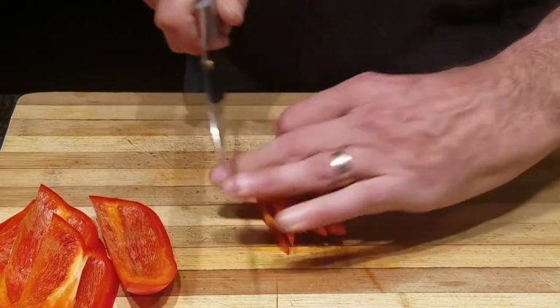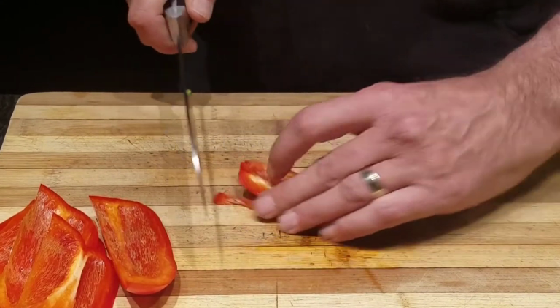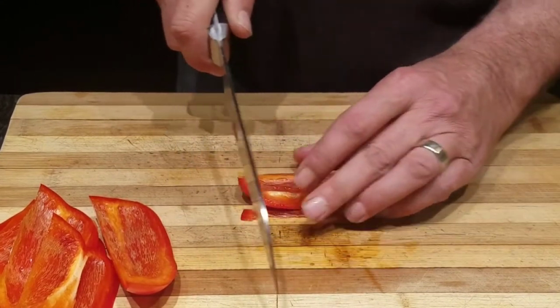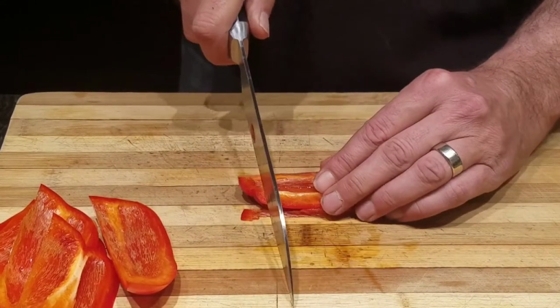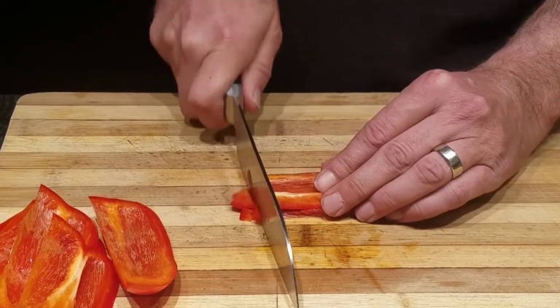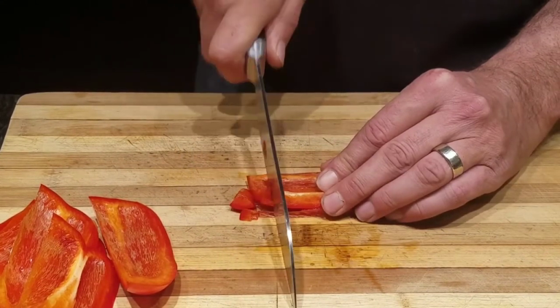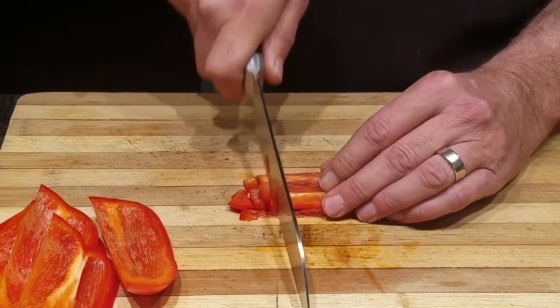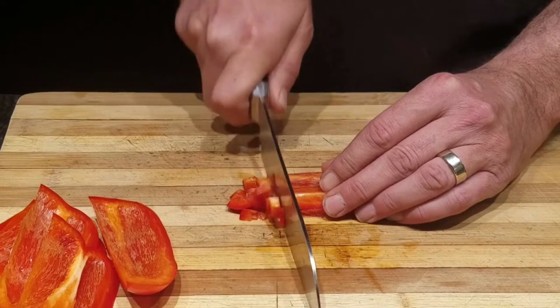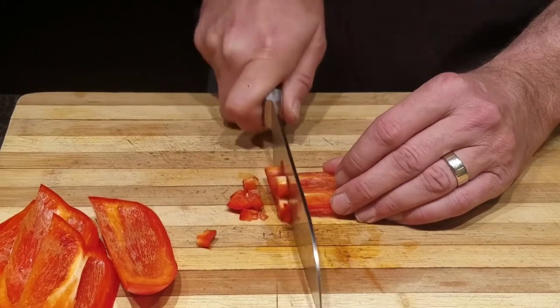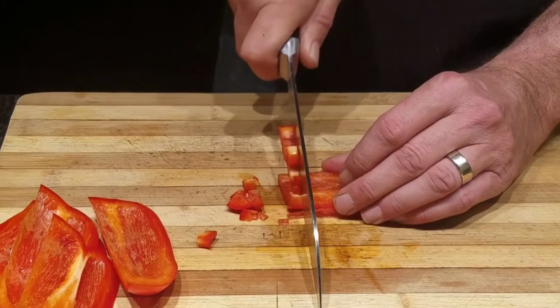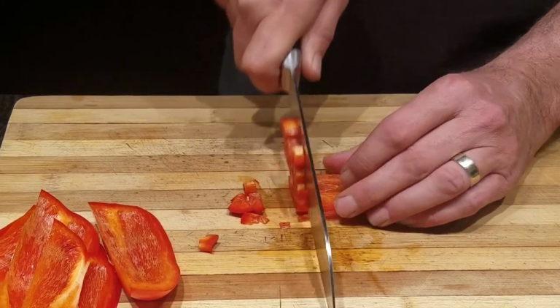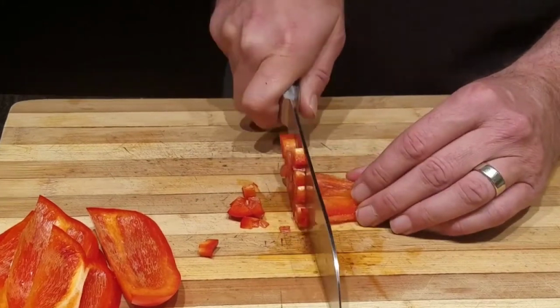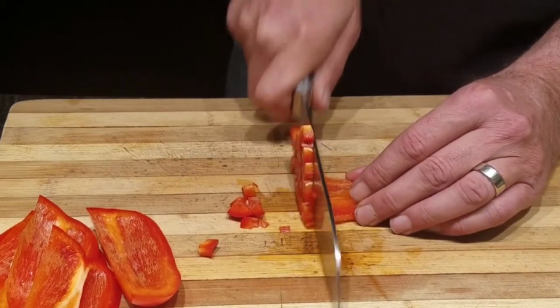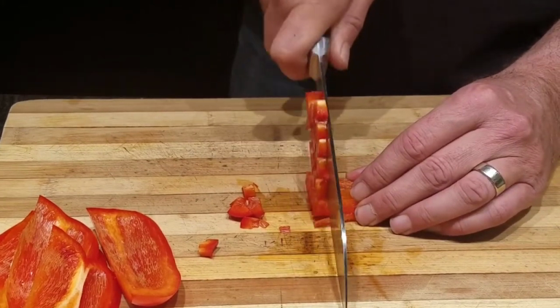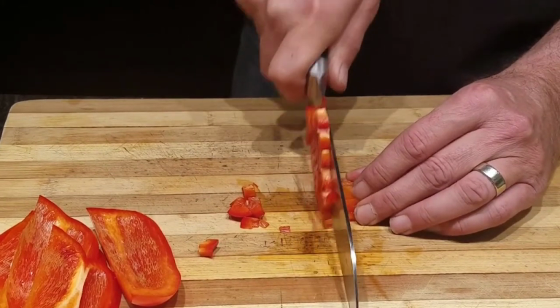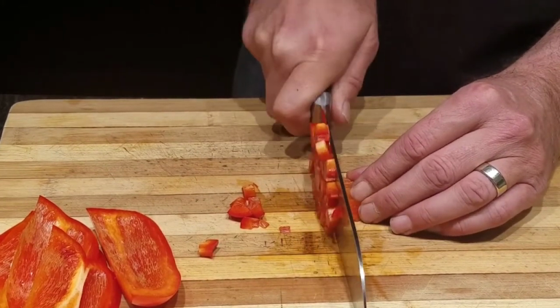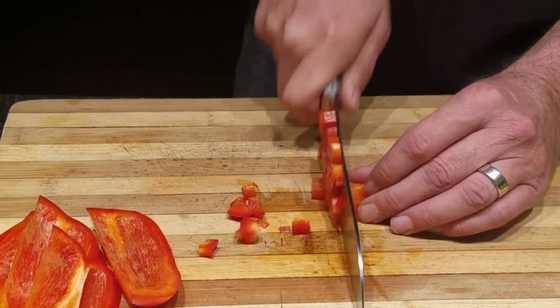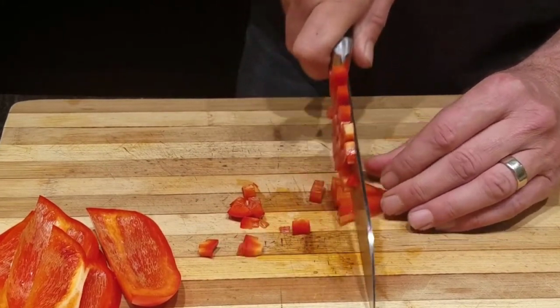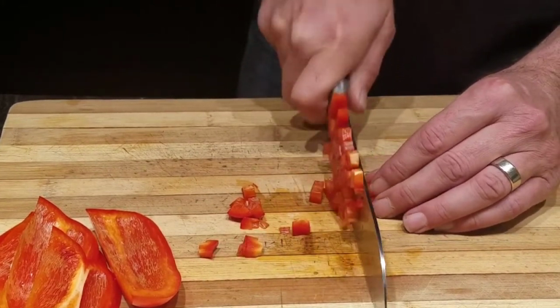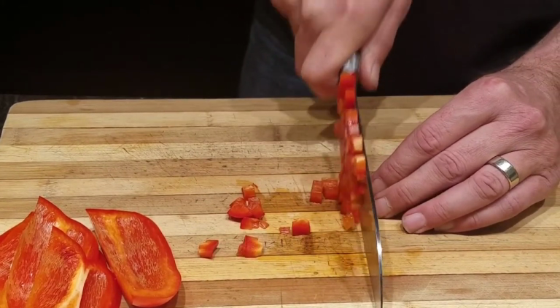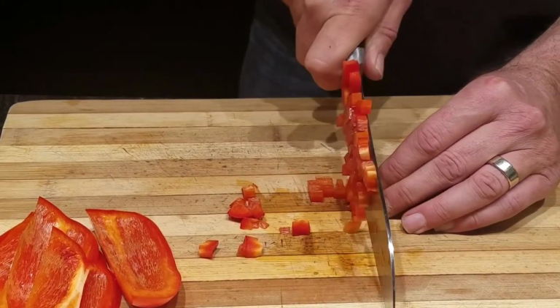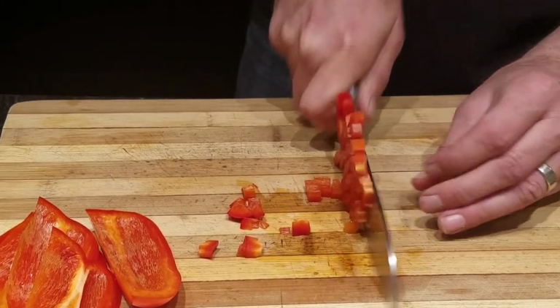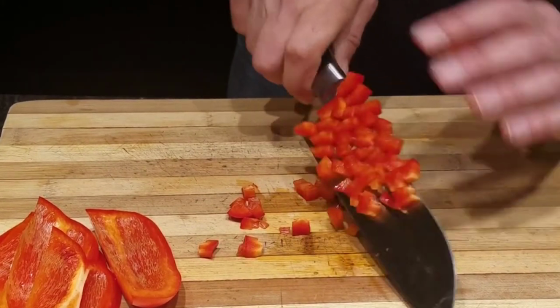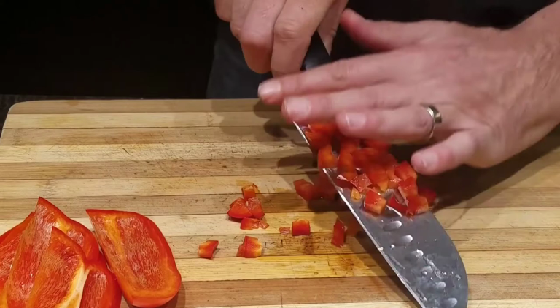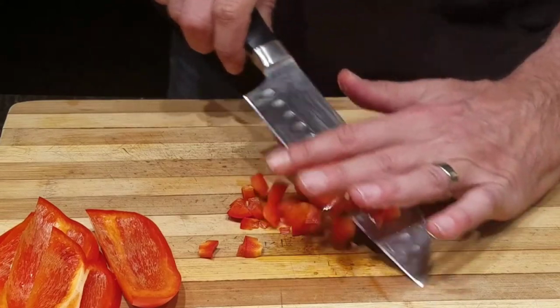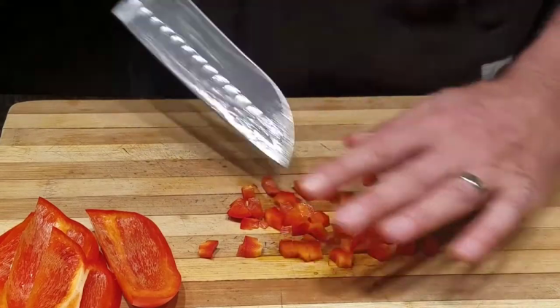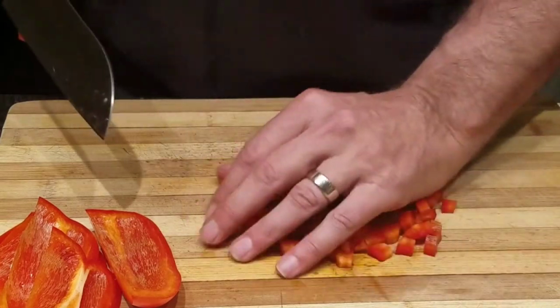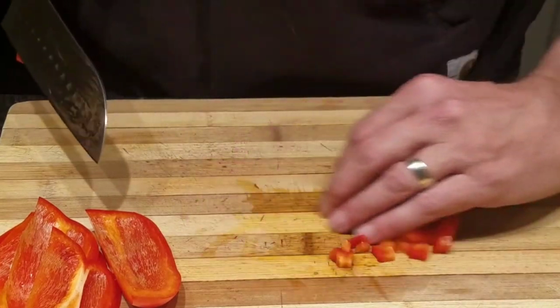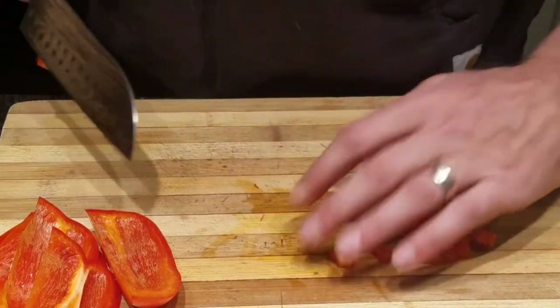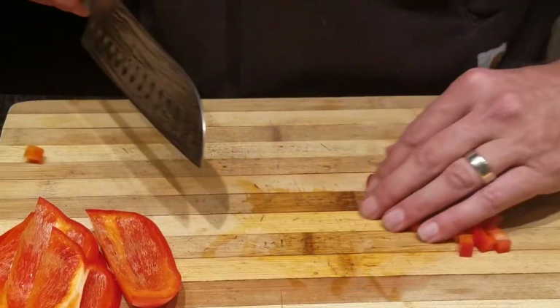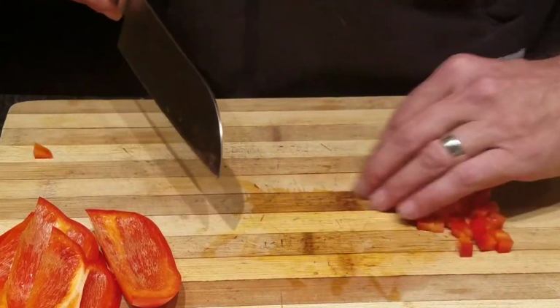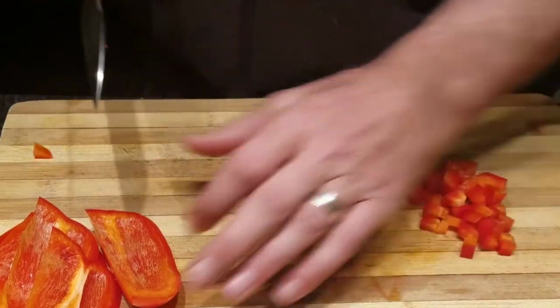If you're using them for fajitas, that would be it. In this case we're gonna use it for enchiladas, so we're gonna do kind of a rough dice on them.